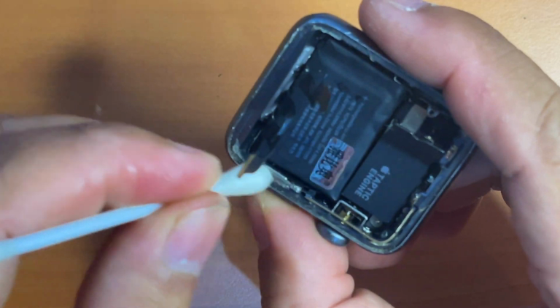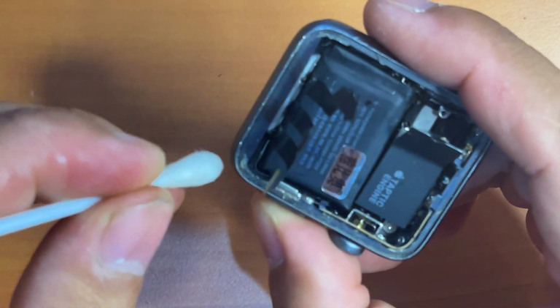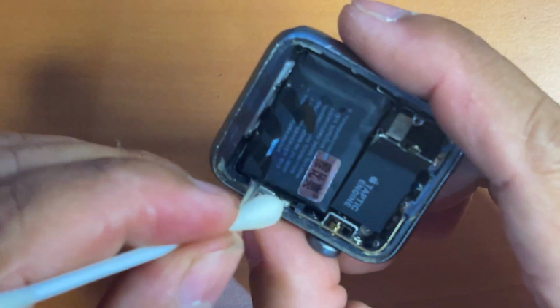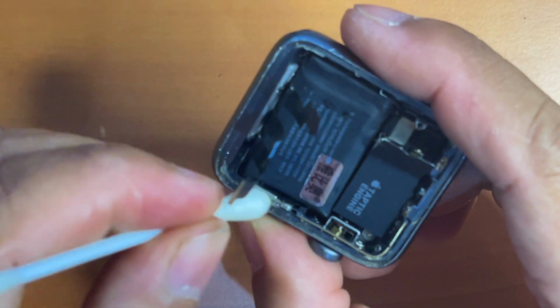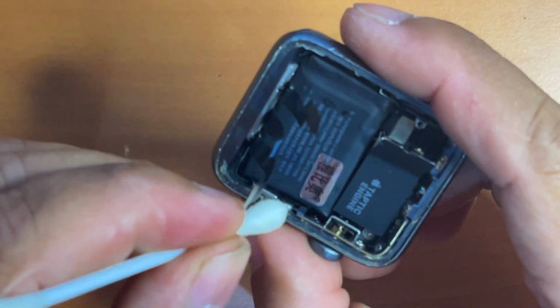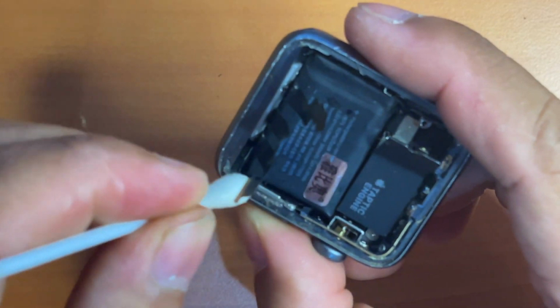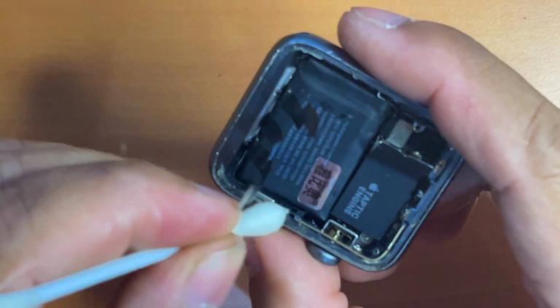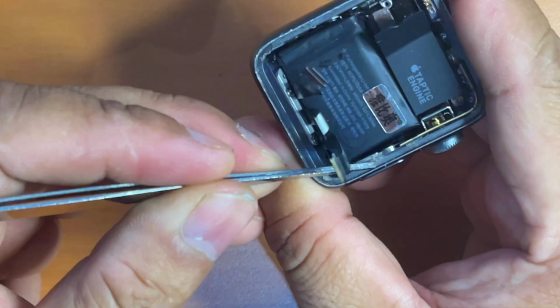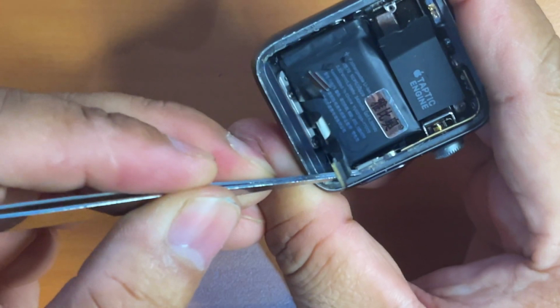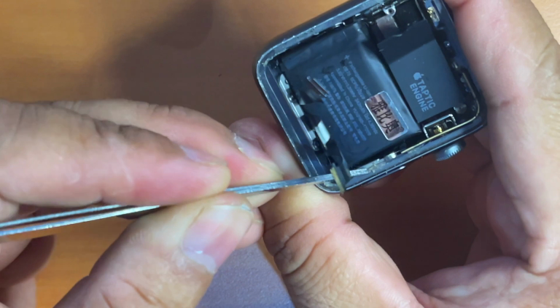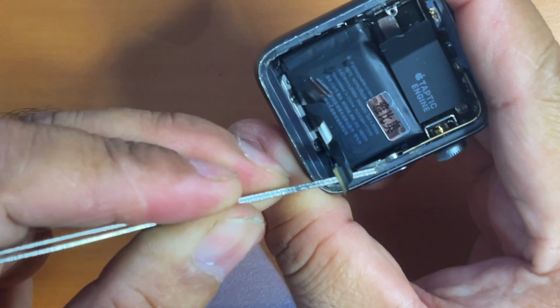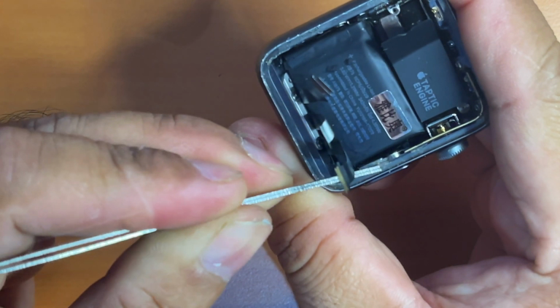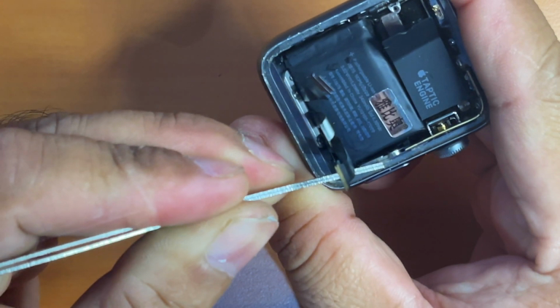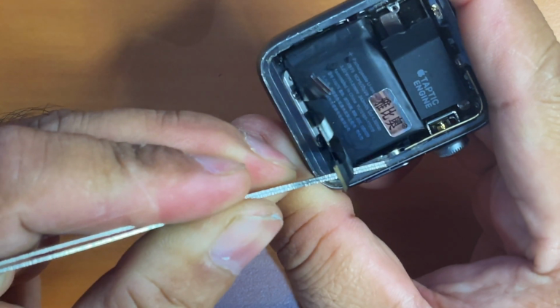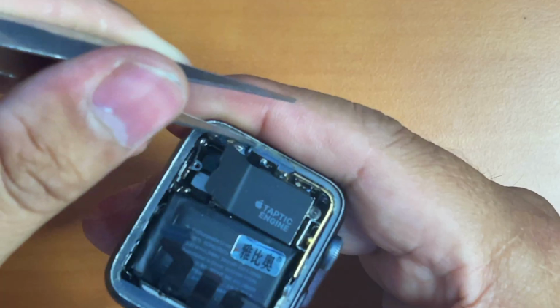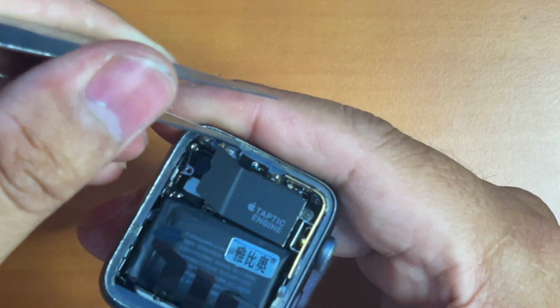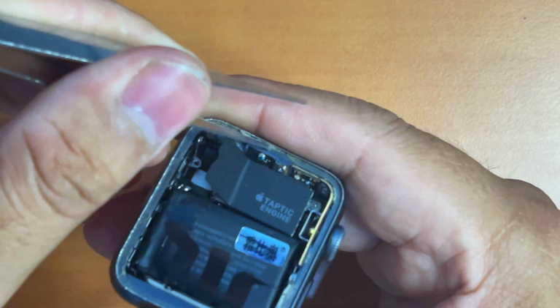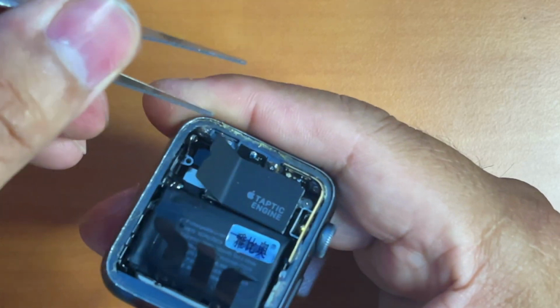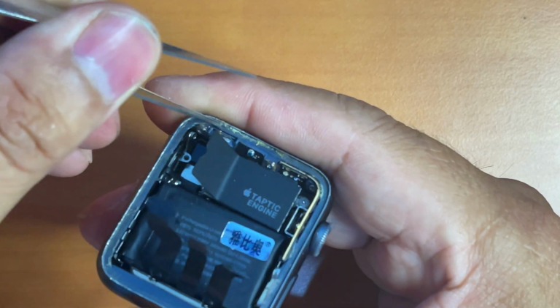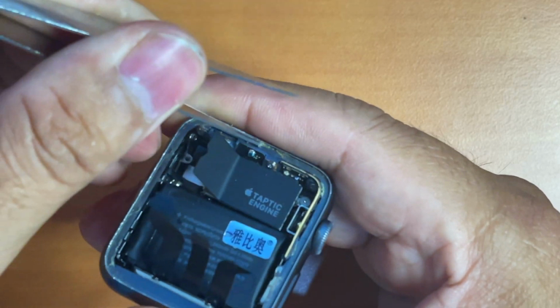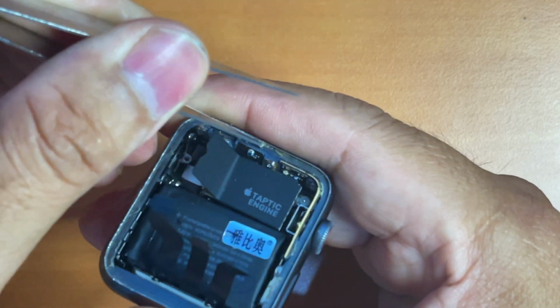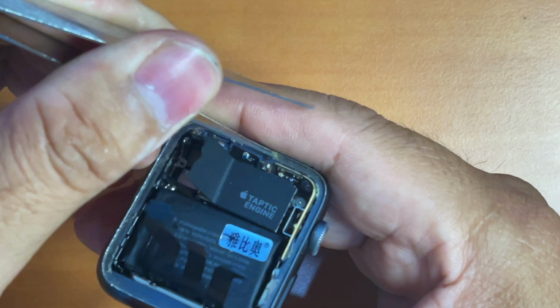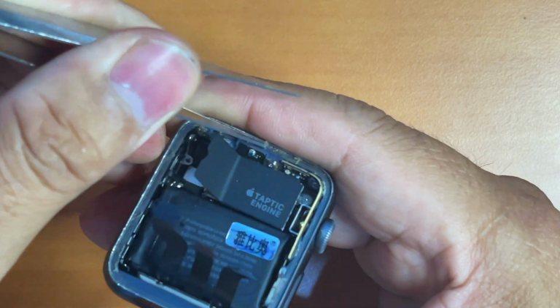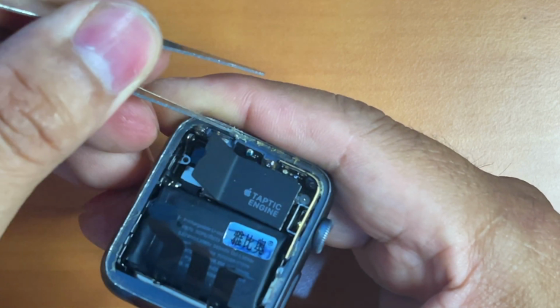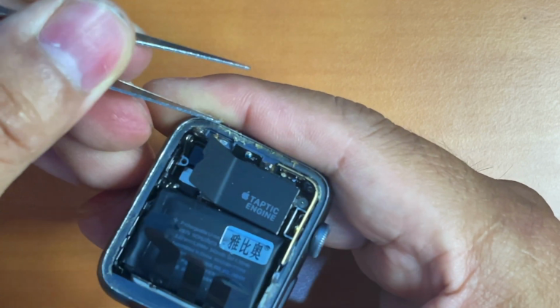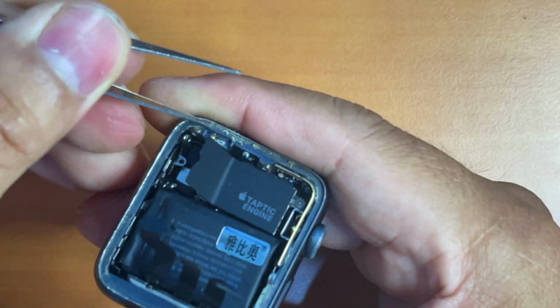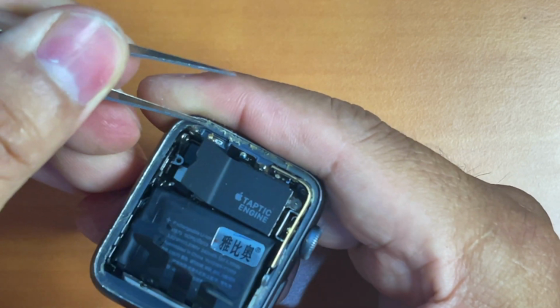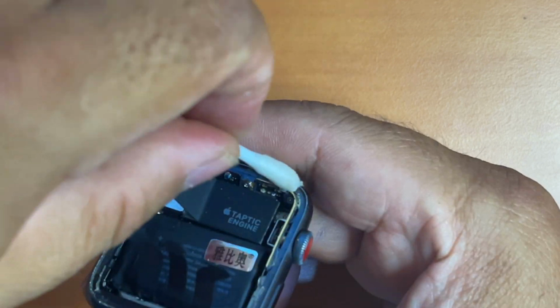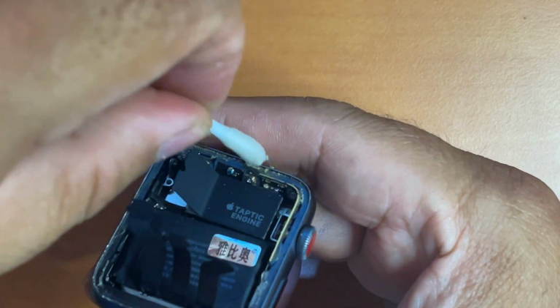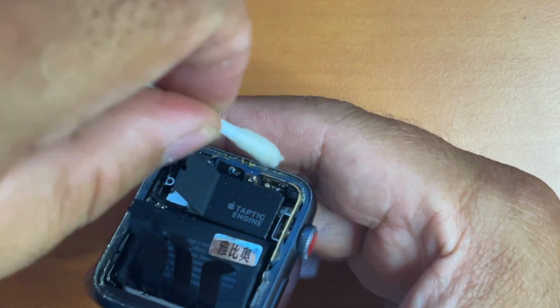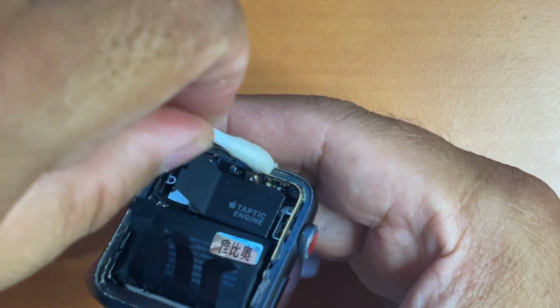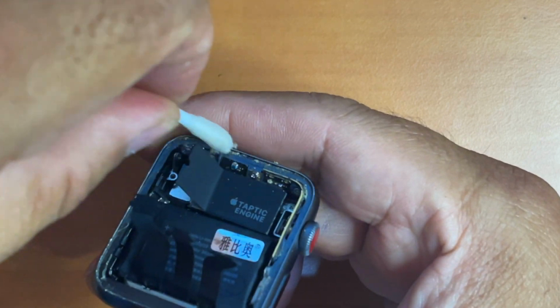You have to be very patient at this stage because you want to remove every visible adhesive. If you don't, the new adhesive will not stick well and you won't be able to stick your Apple Watch screen back to its housing properly.